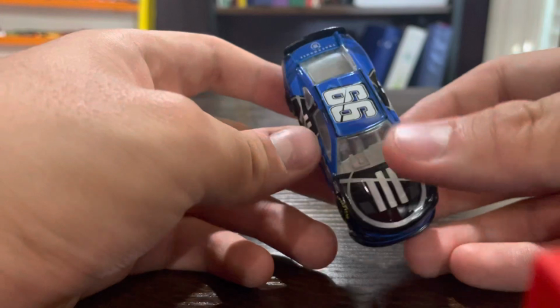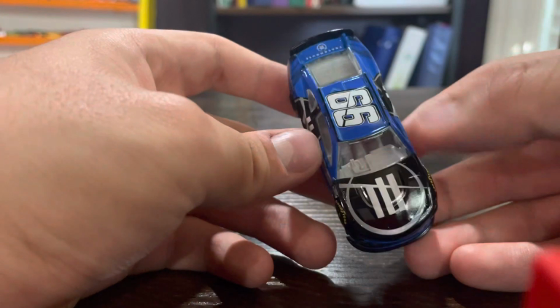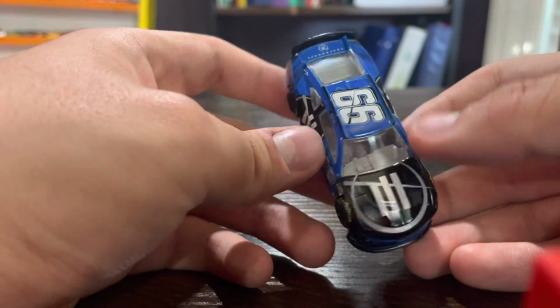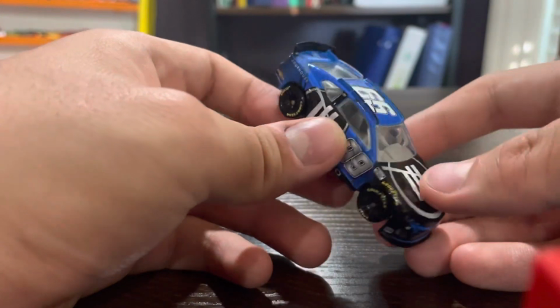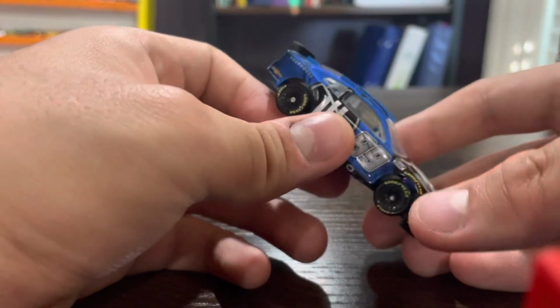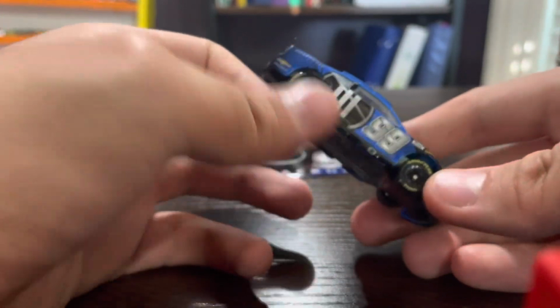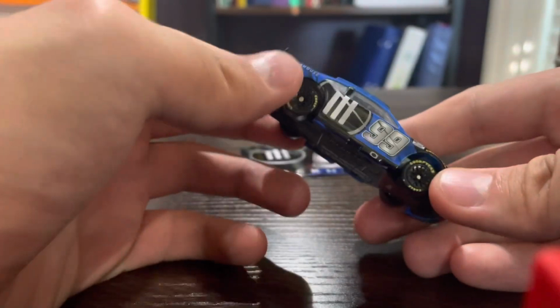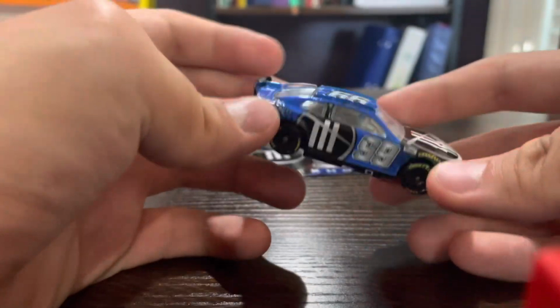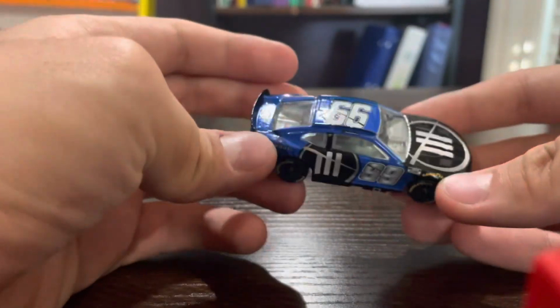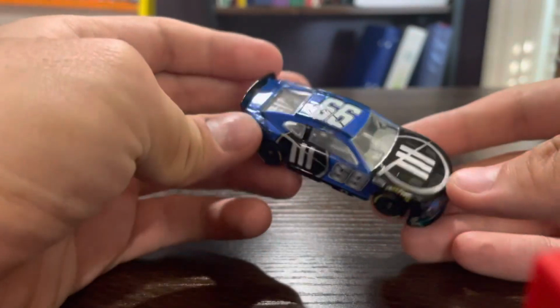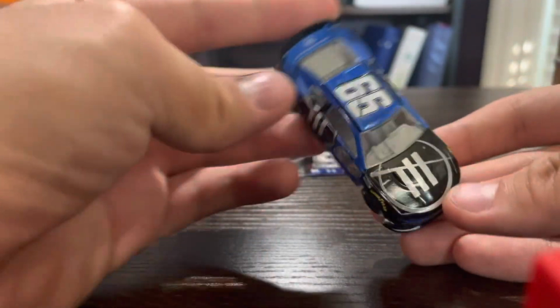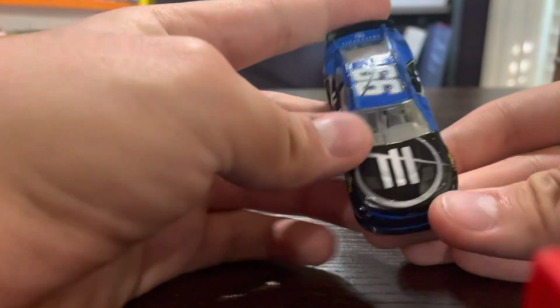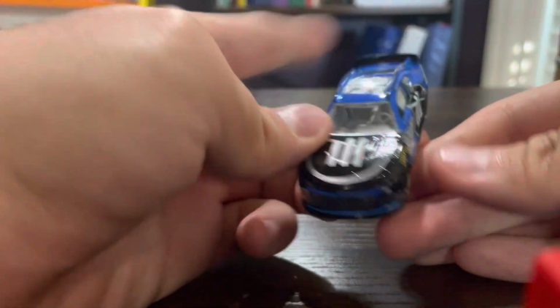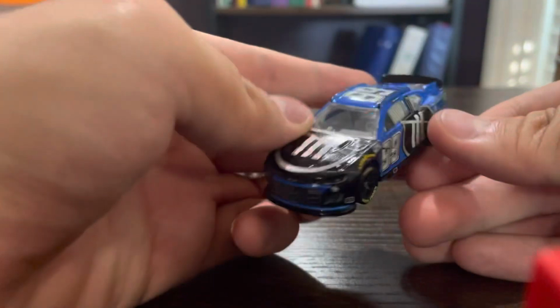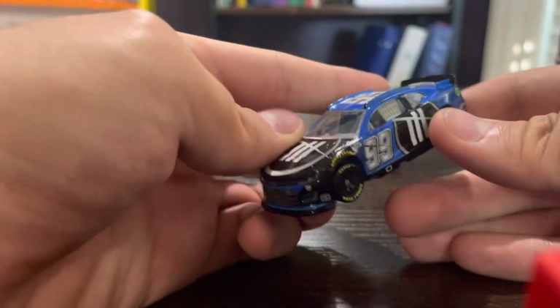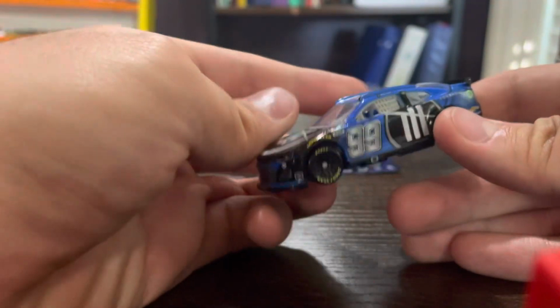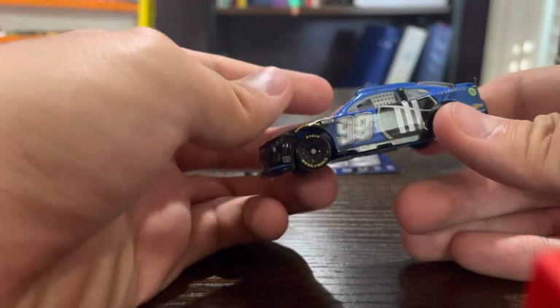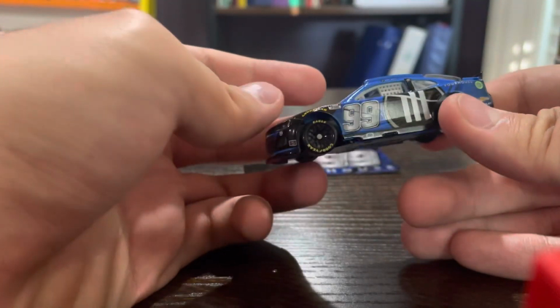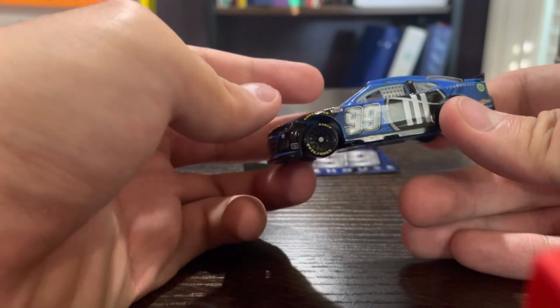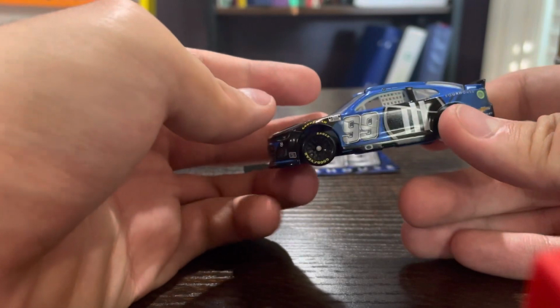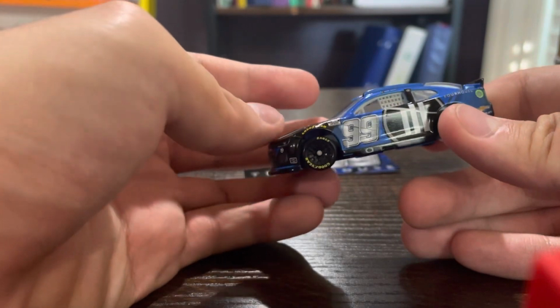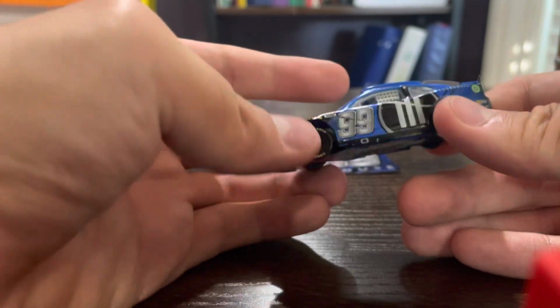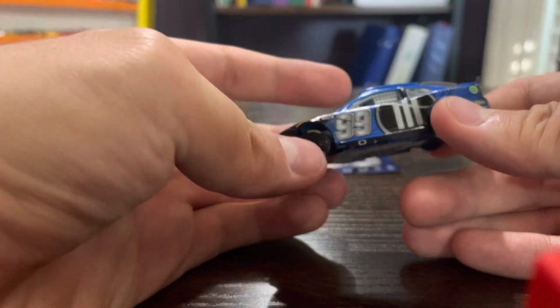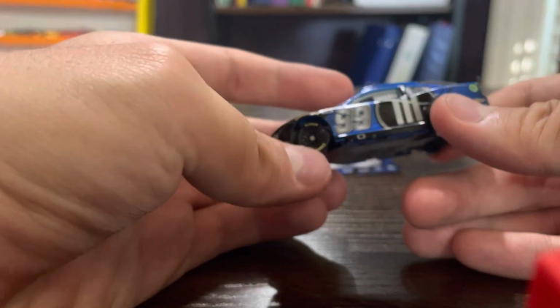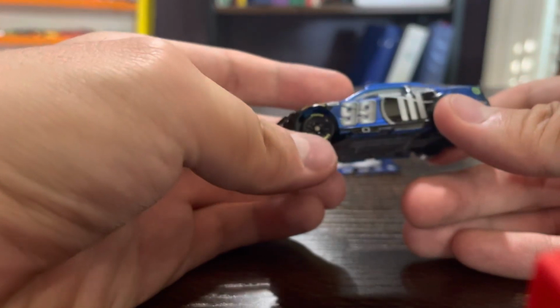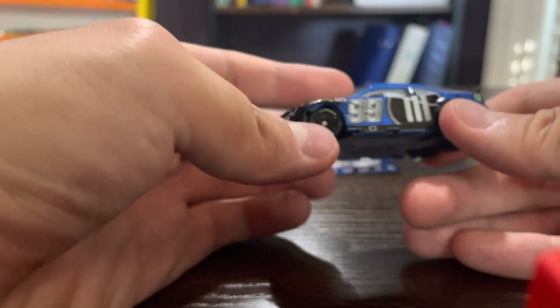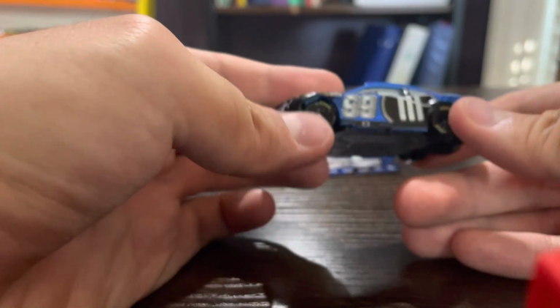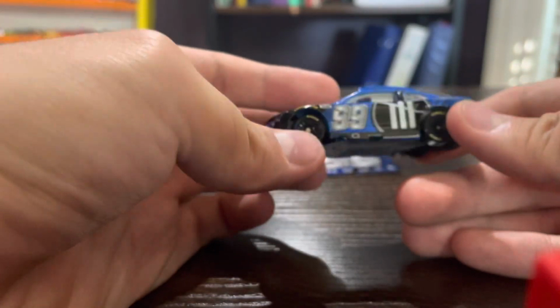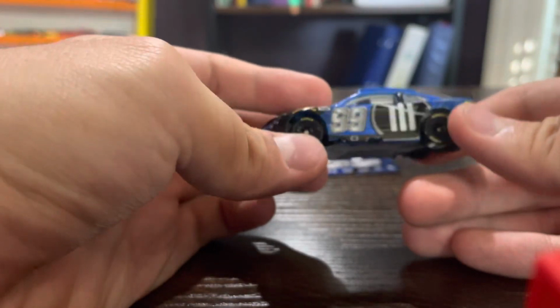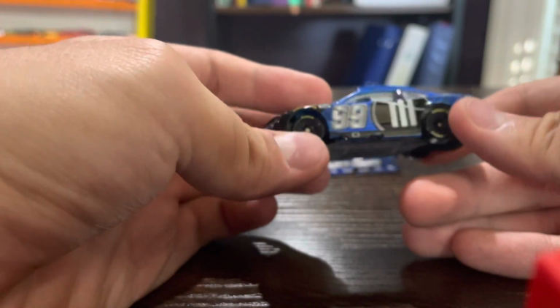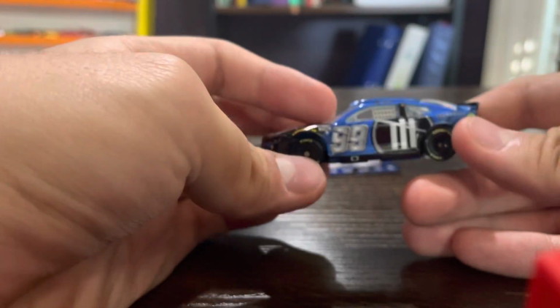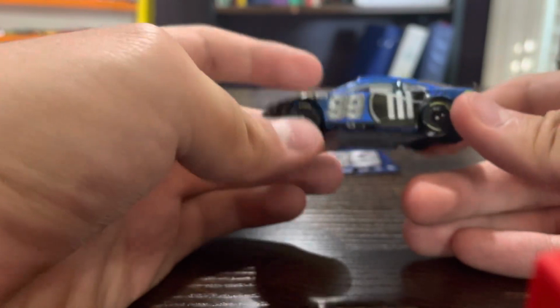The logo is usually blue. Ross Chastain is now Daniel Suarez's teammate and has a similar paint scheme test car to Daniel Suarez.